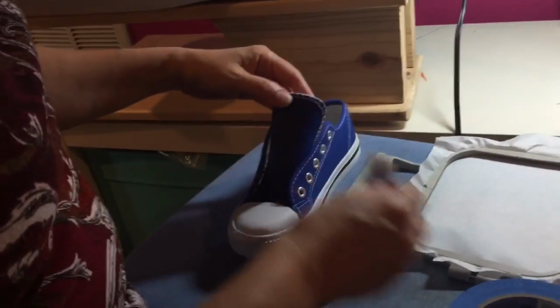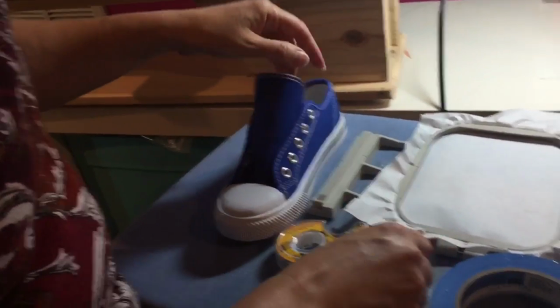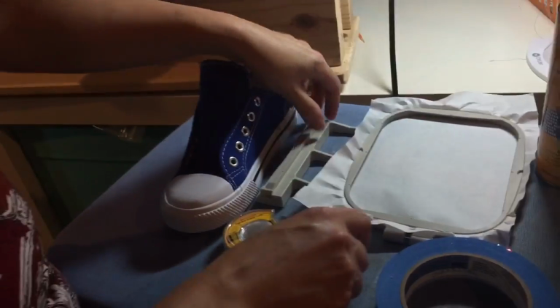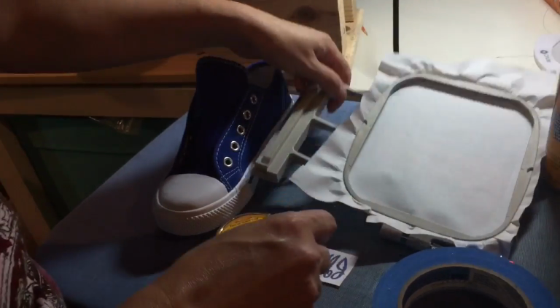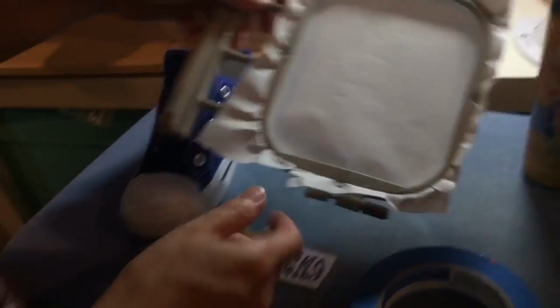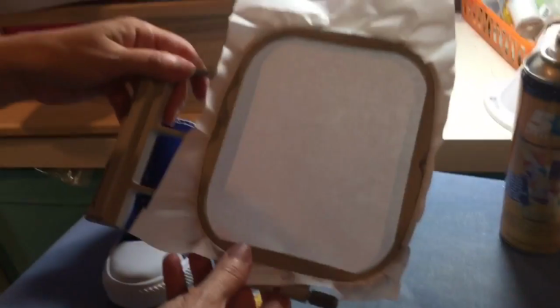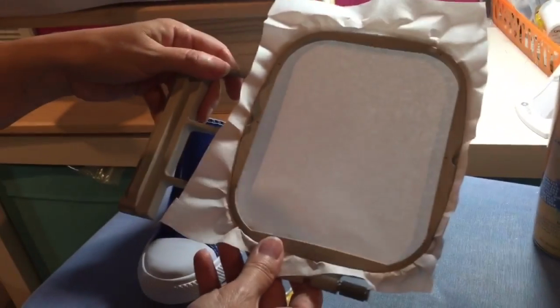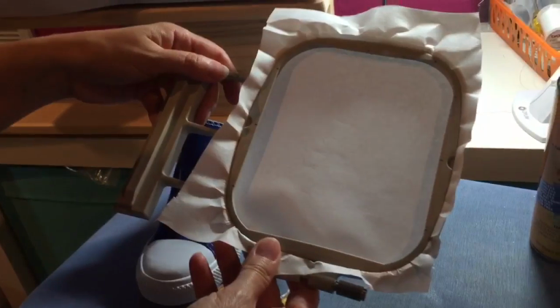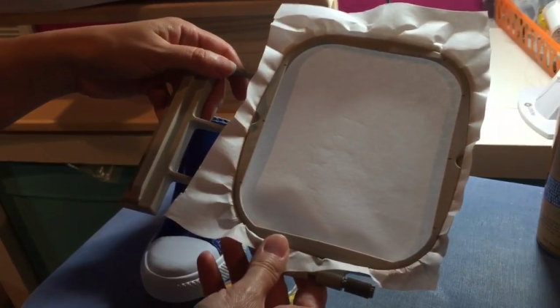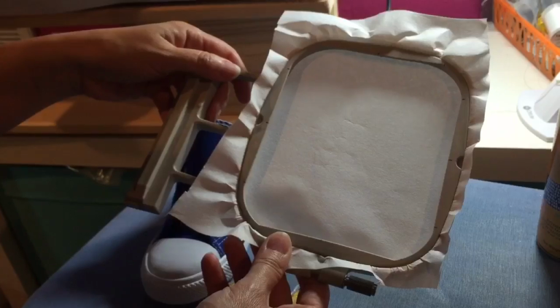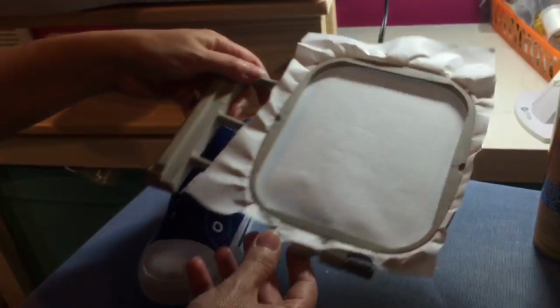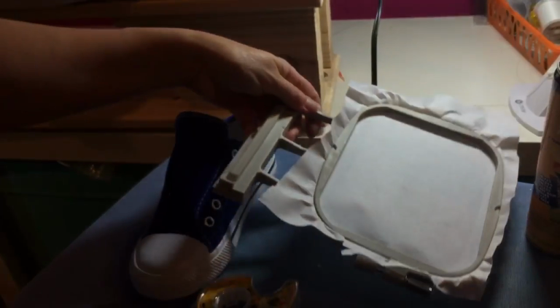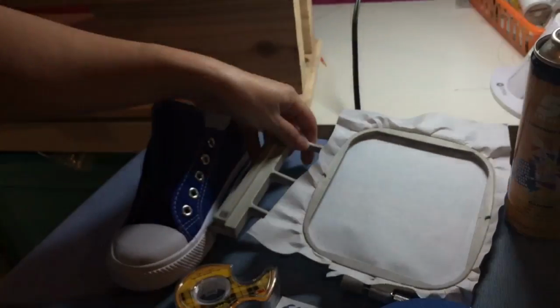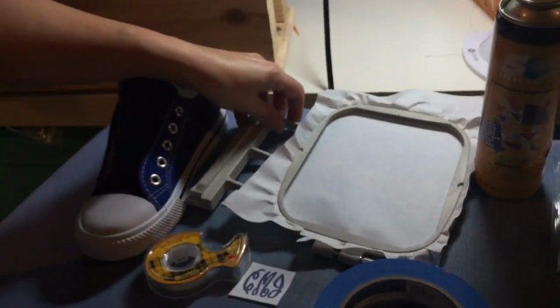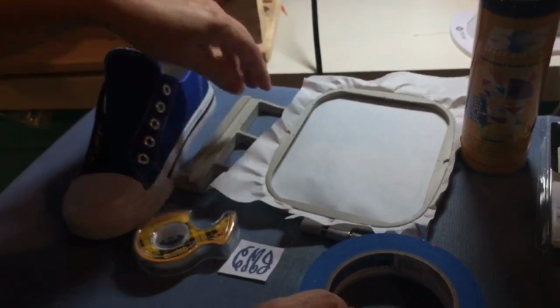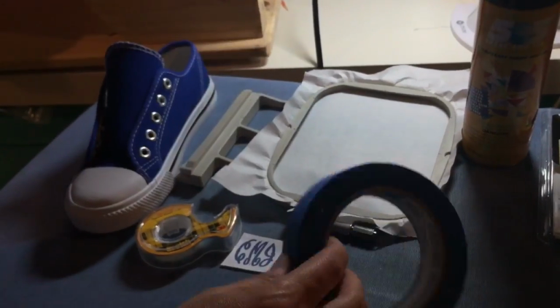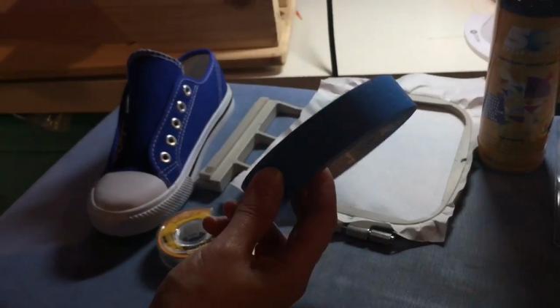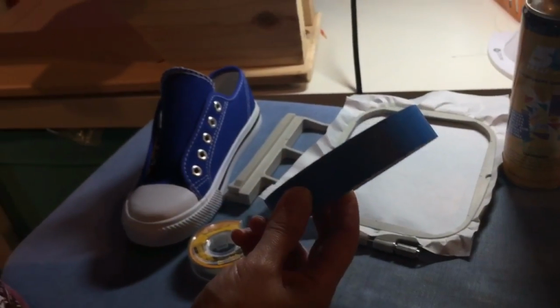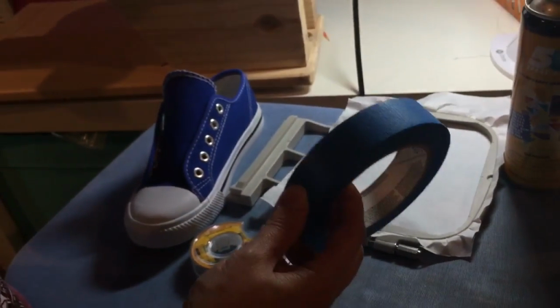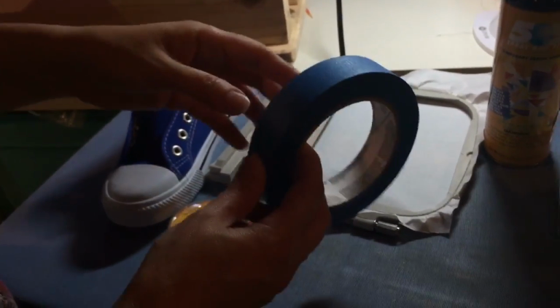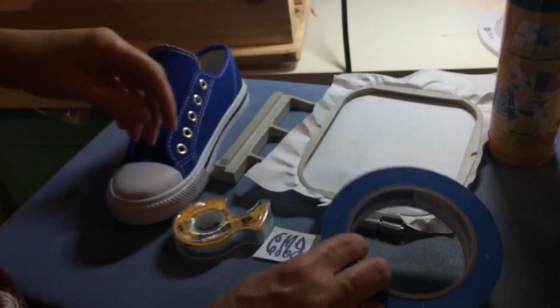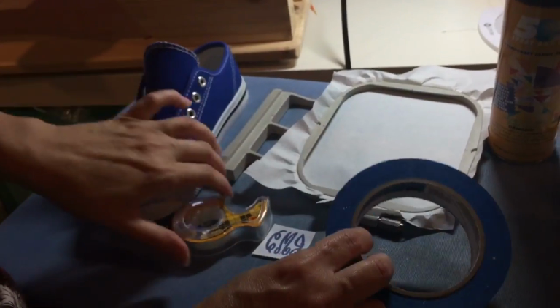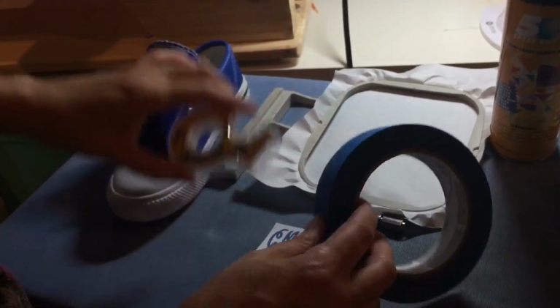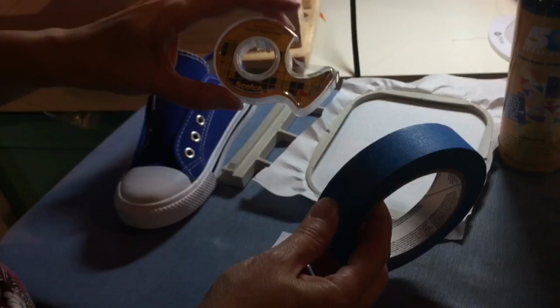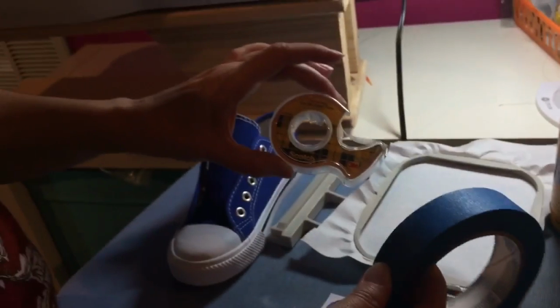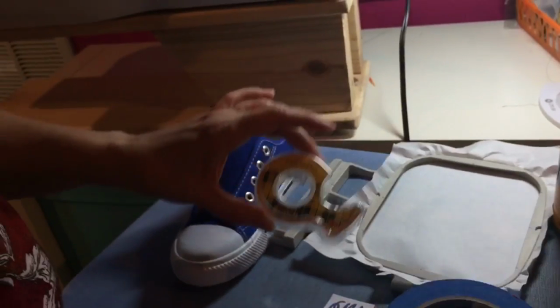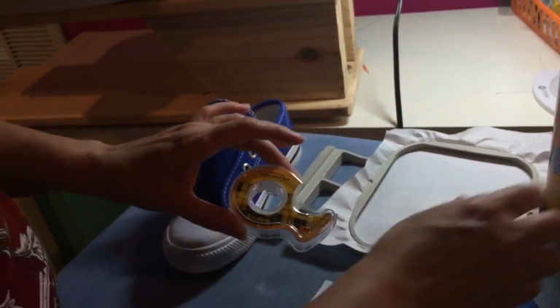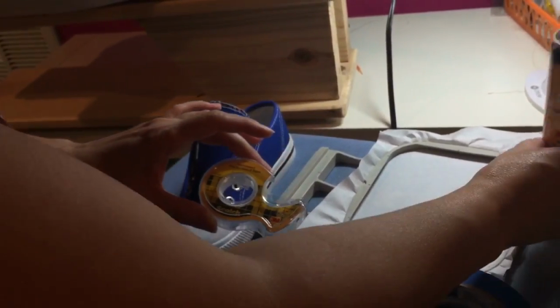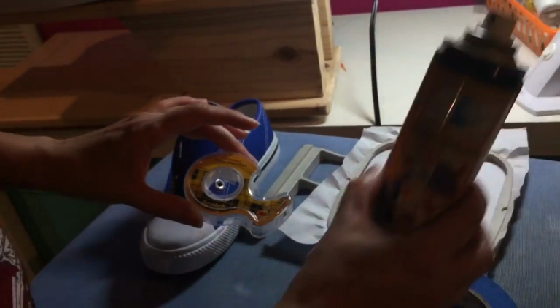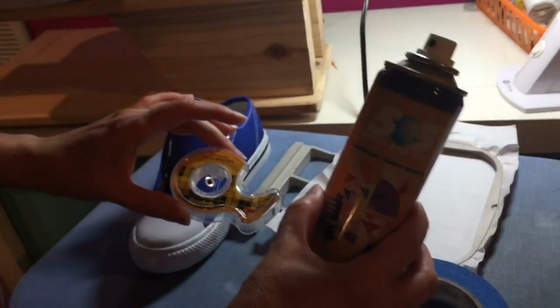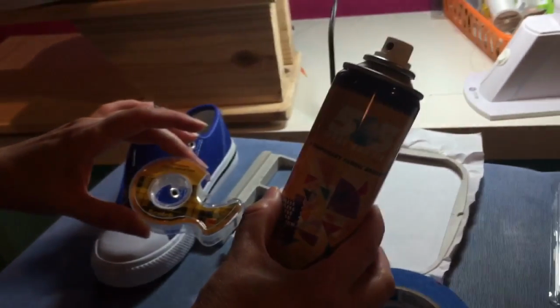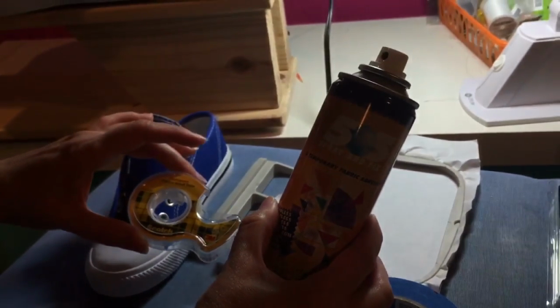Then you'll go ahead and hoop some tear away stabilizer in a 4x4 hoop. The other supplies I like to use are blue painters tape, double stick tape, and a little bit of 505 spray.